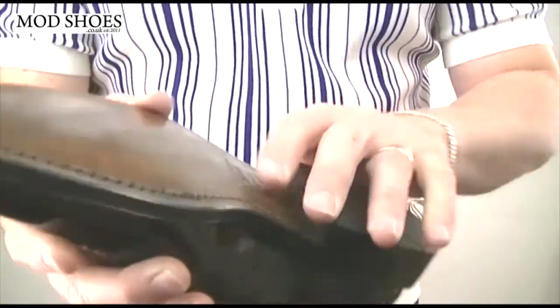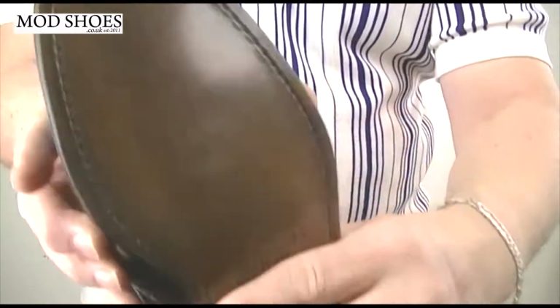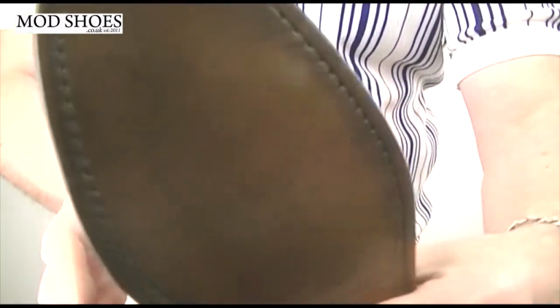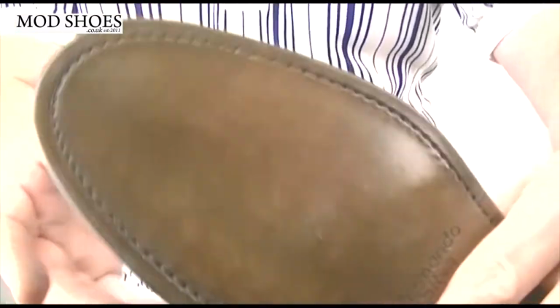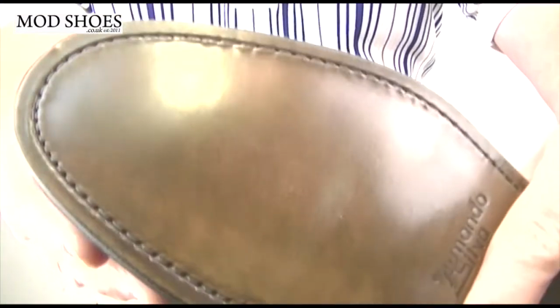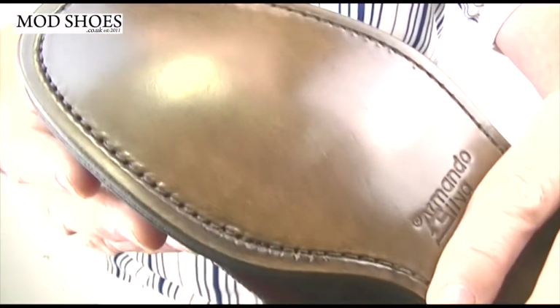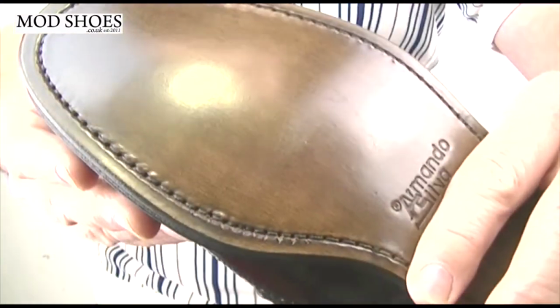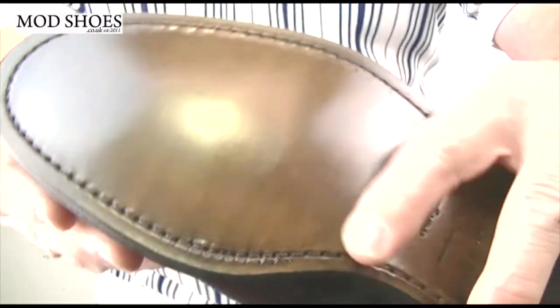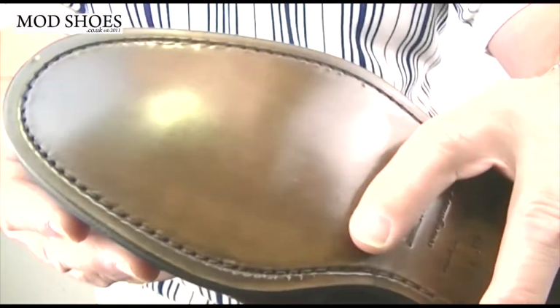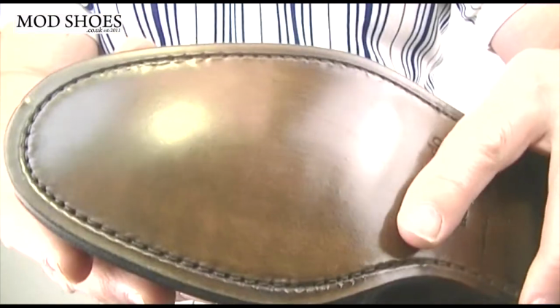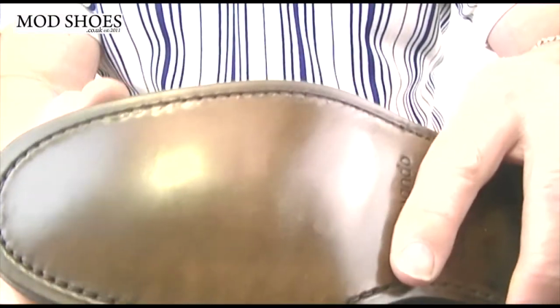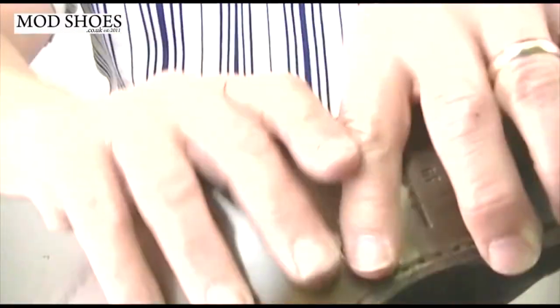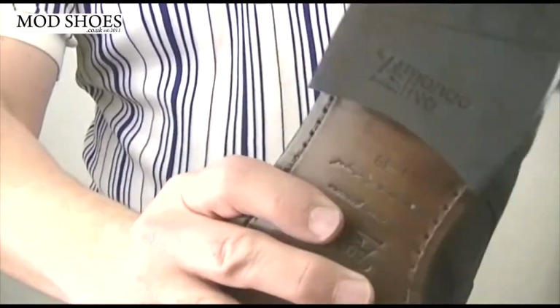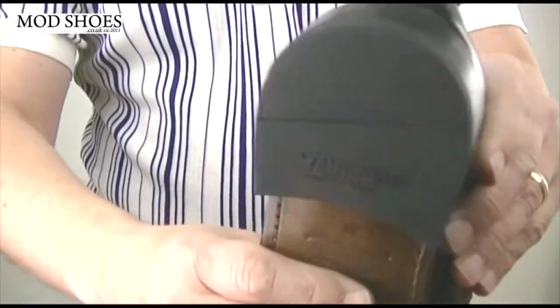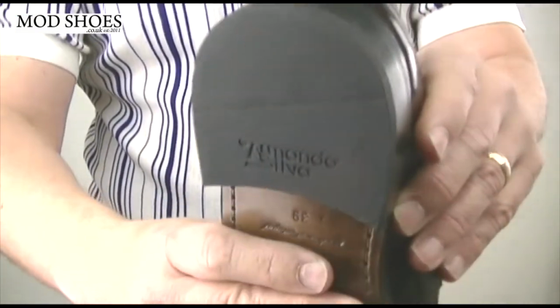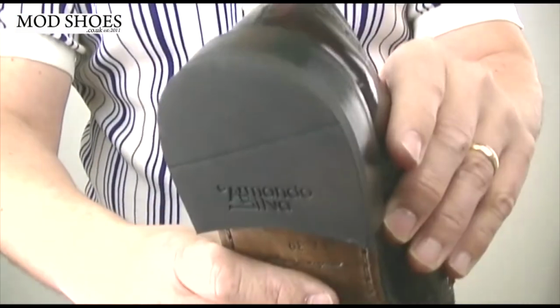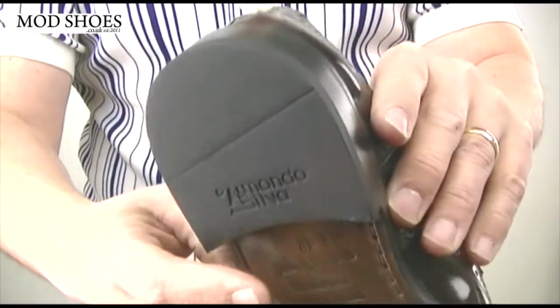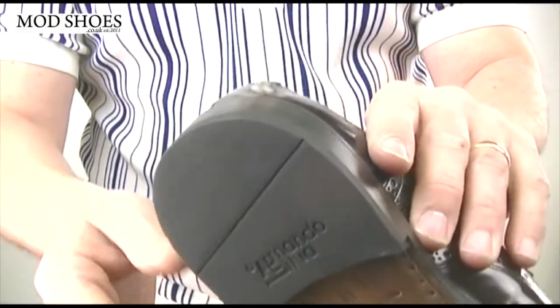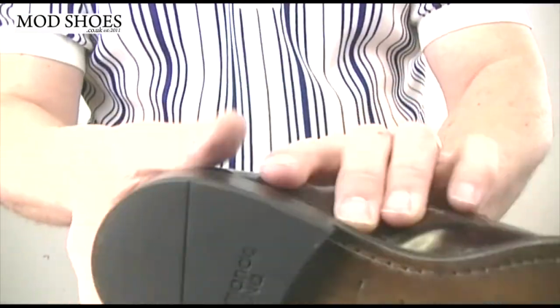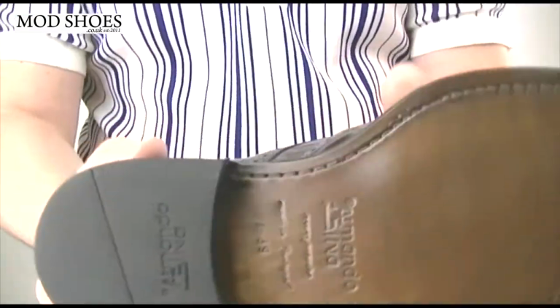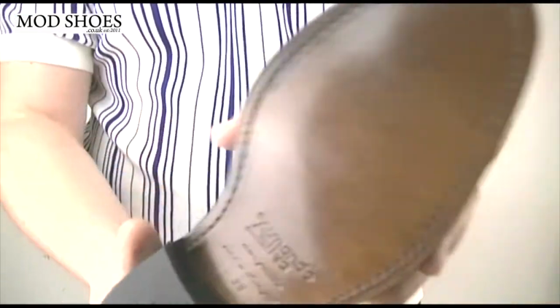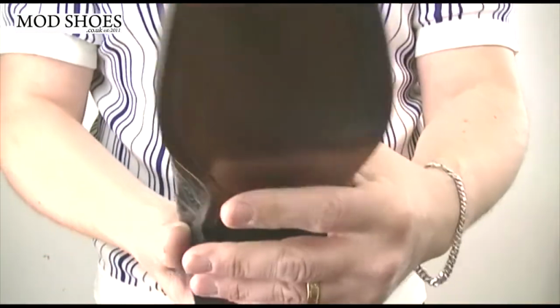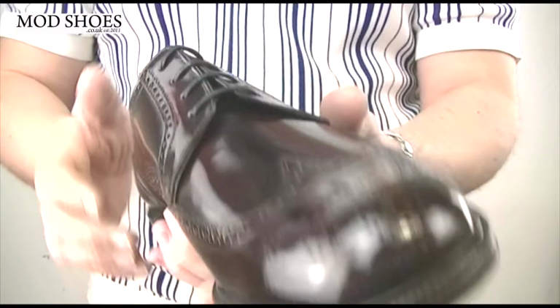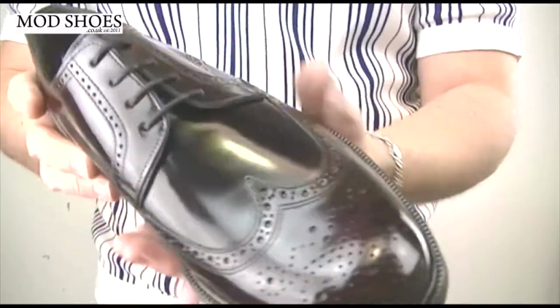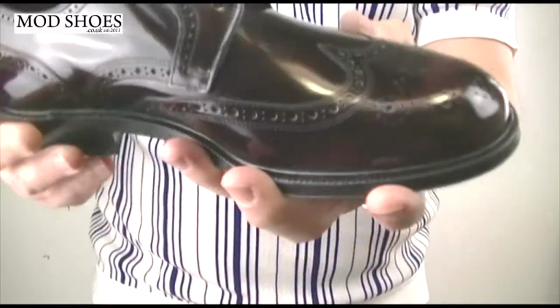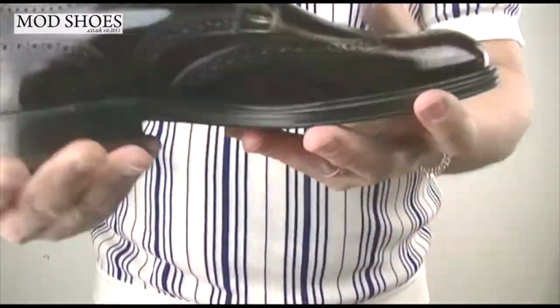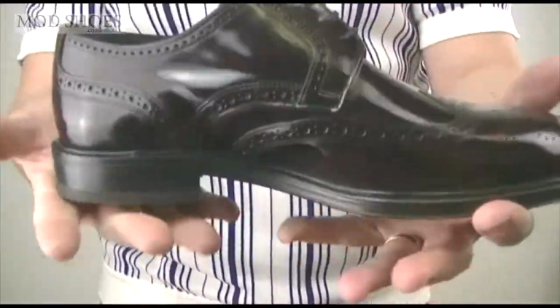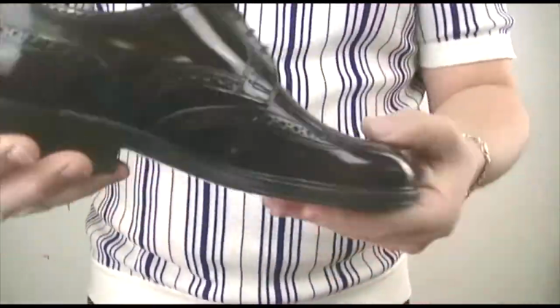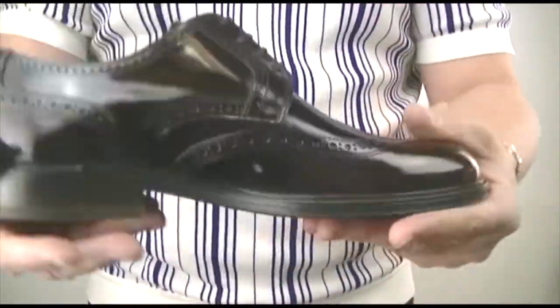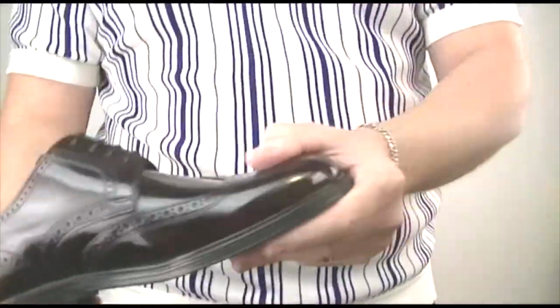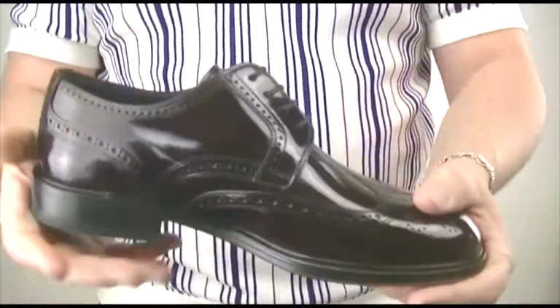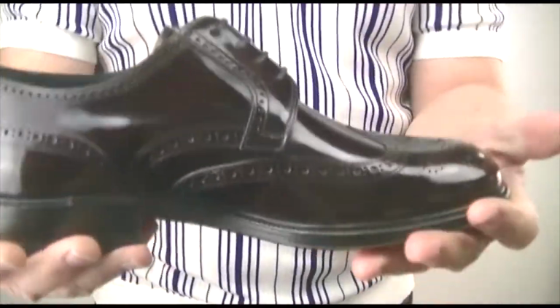It's got a lovely leather sole — lovely dark brown leather sole. And on the back here, again, it's got the rubber. So if you're a dancer like me, these are excellent because you can spin on them — you can spin on the front and the back holds you.